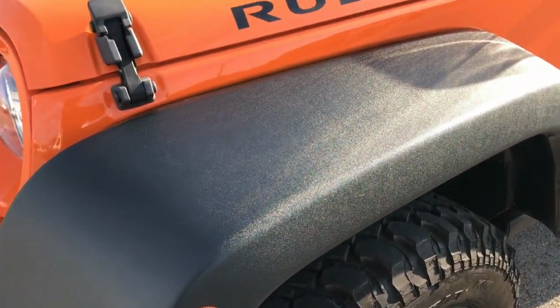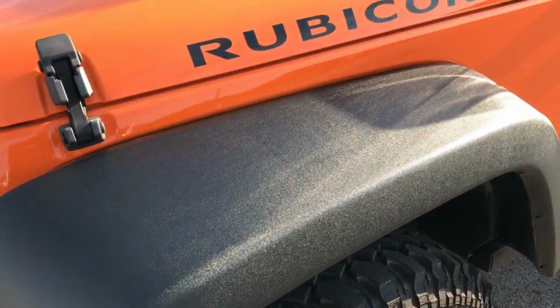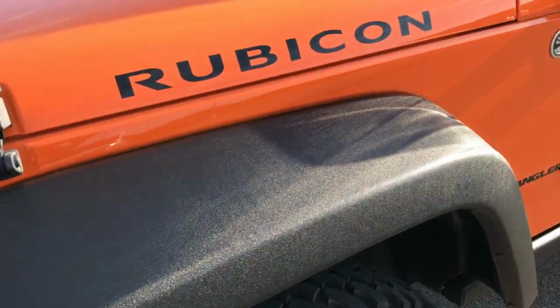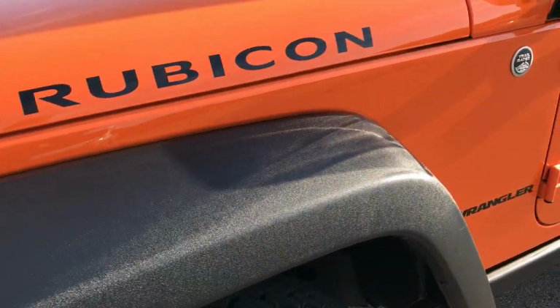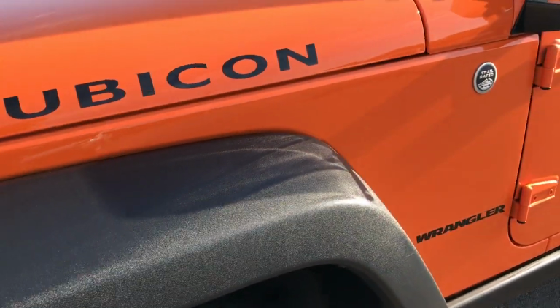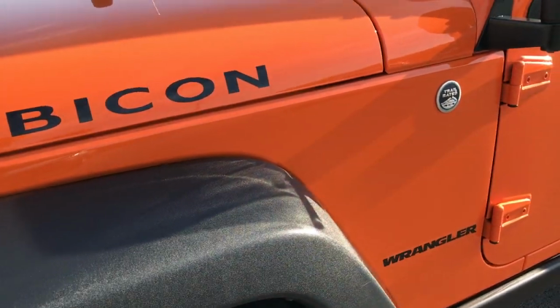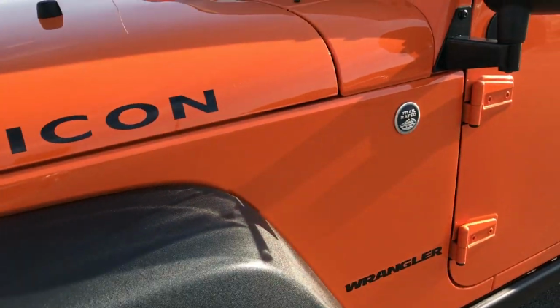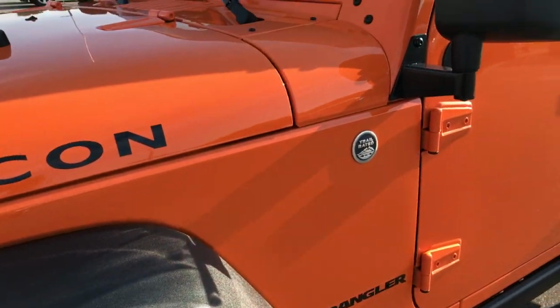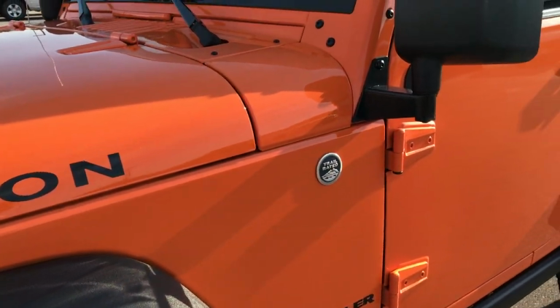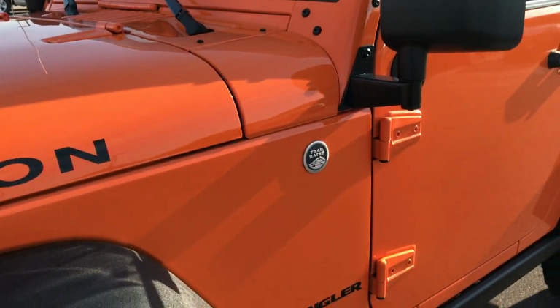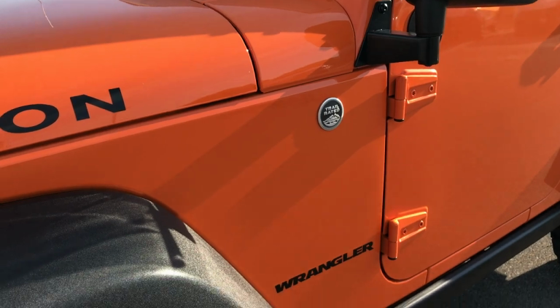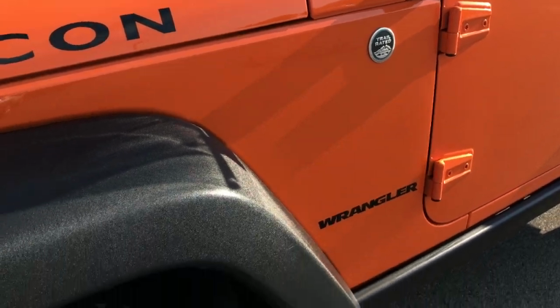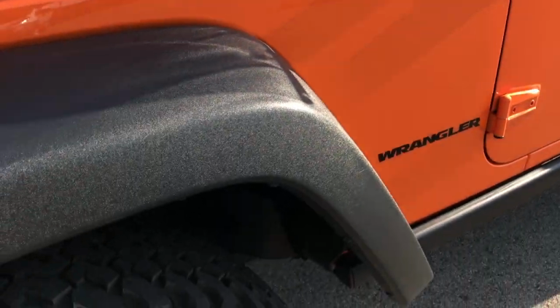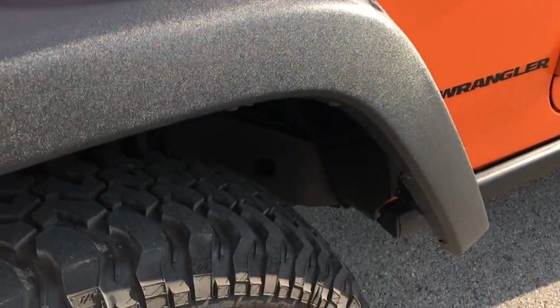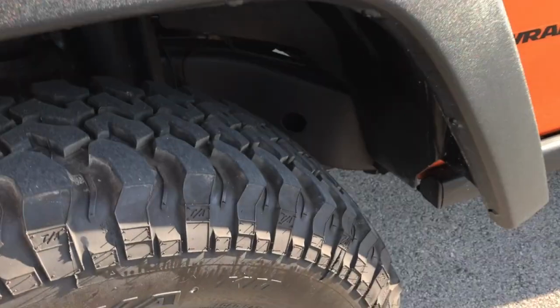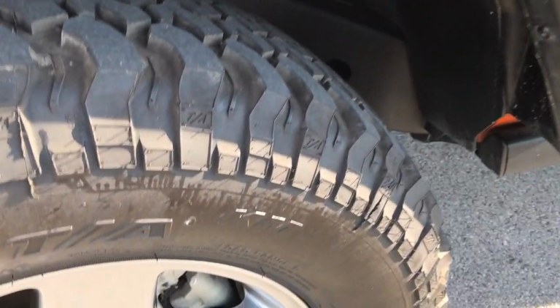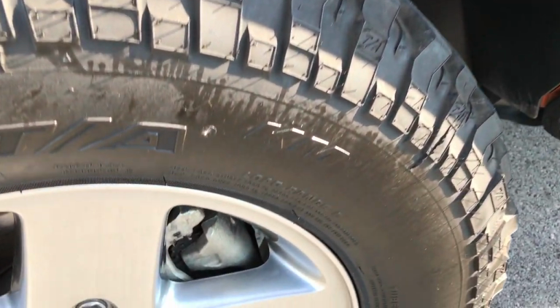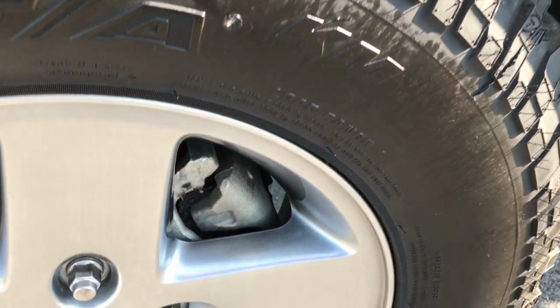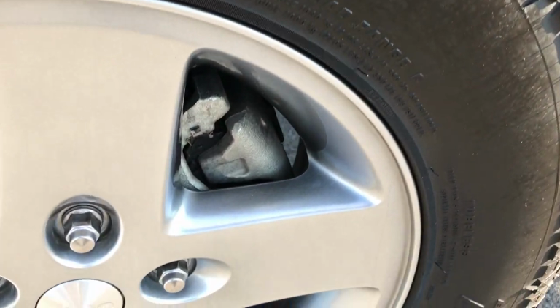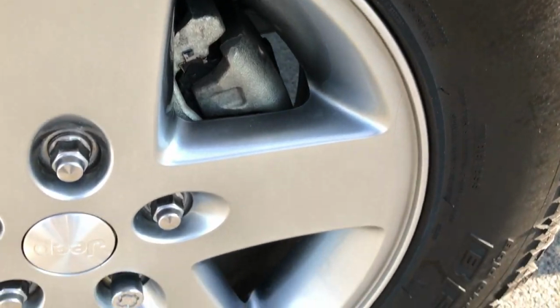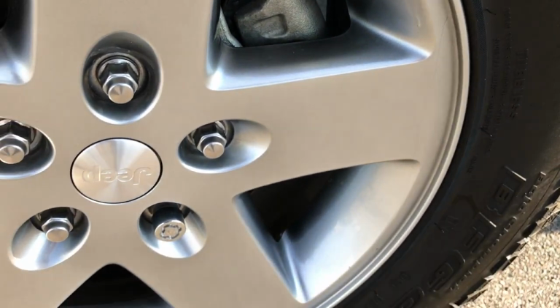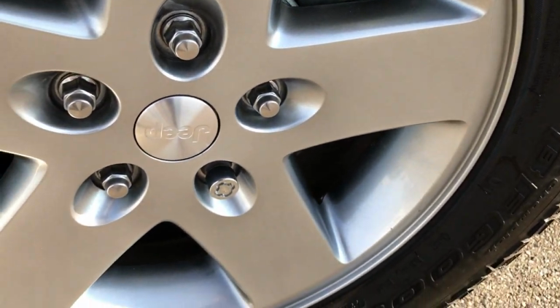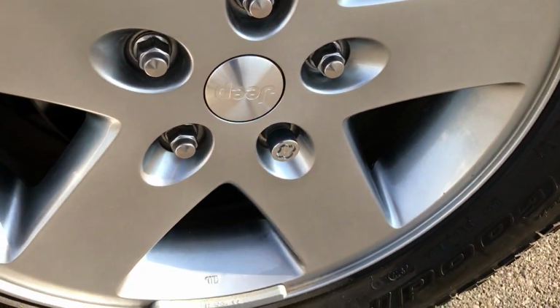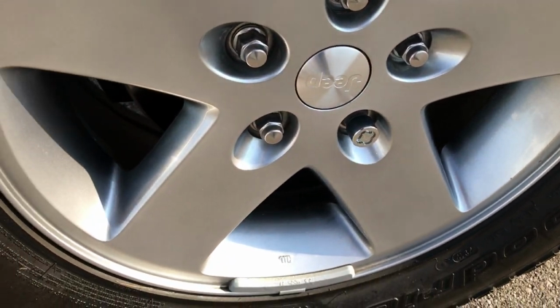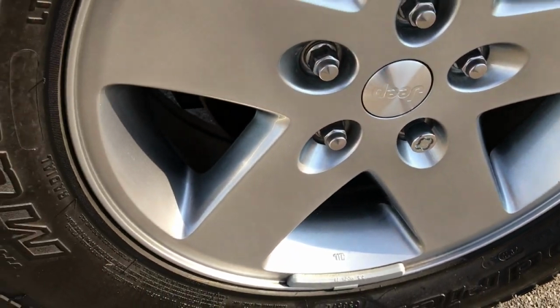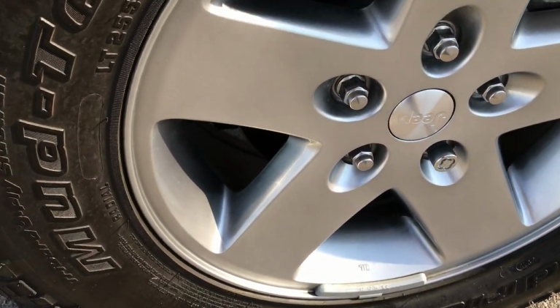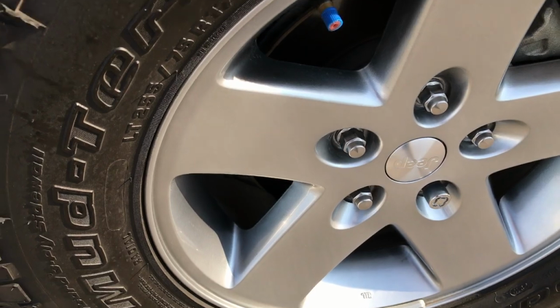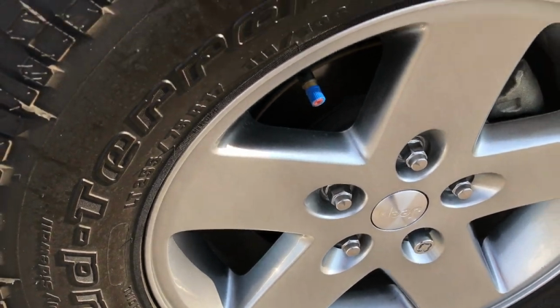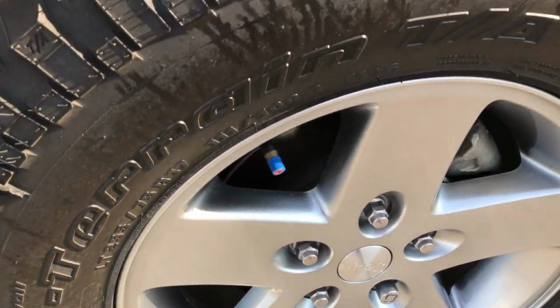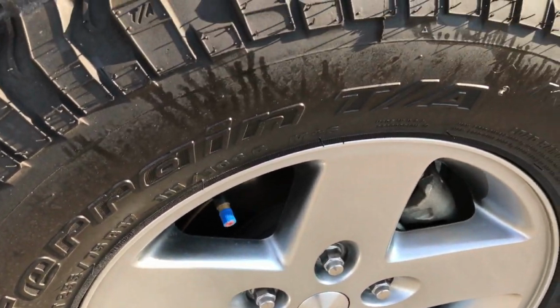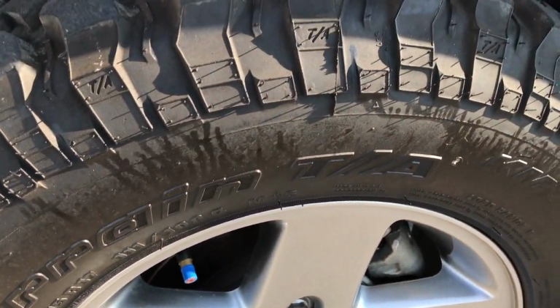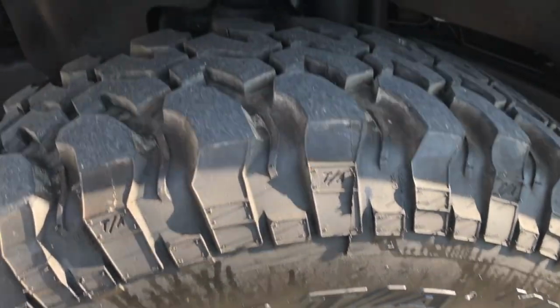We shoot all of our videos in 1080p, so if you have HD capabilities on your computer, tablet, or smartphone, turn them on now. It's like you're right here looking at the Jeep with me.